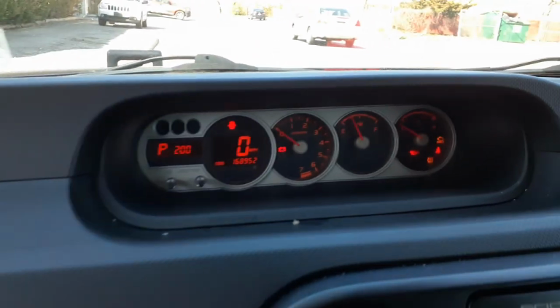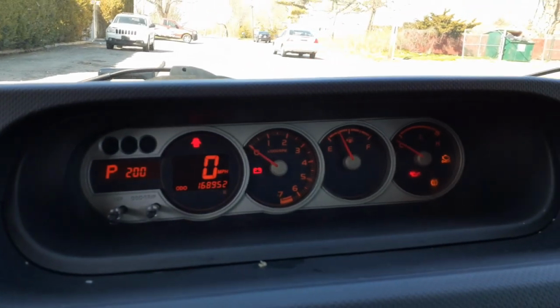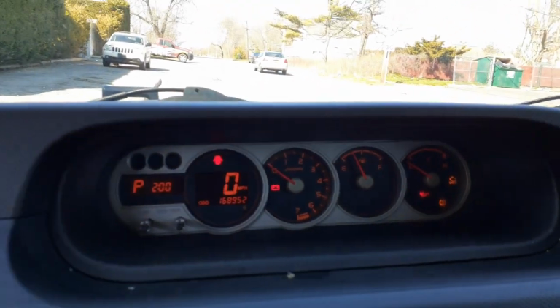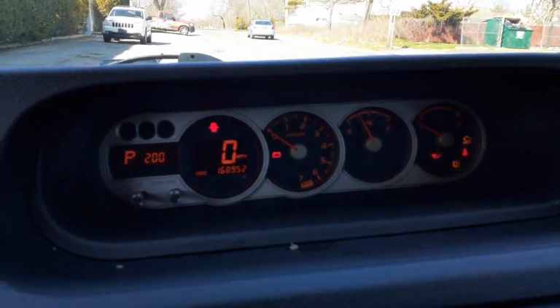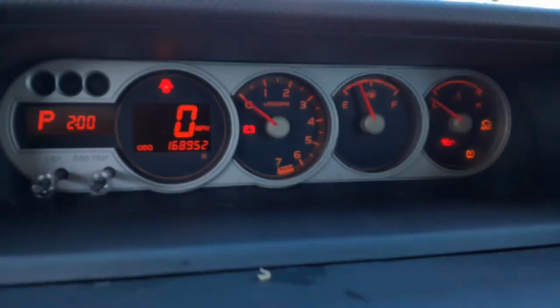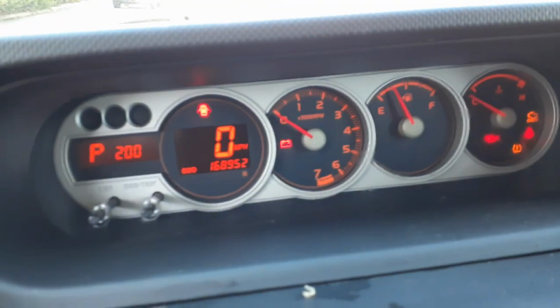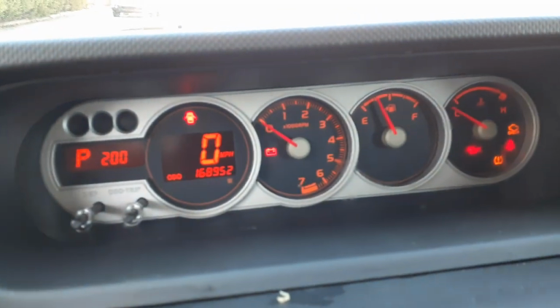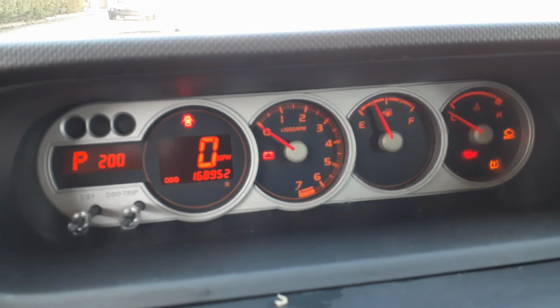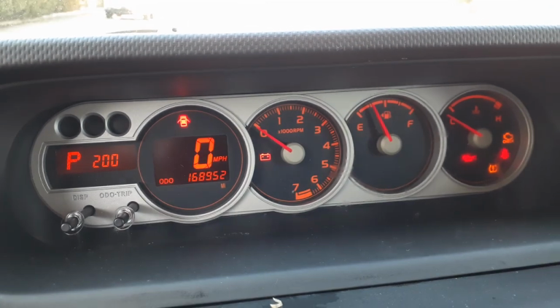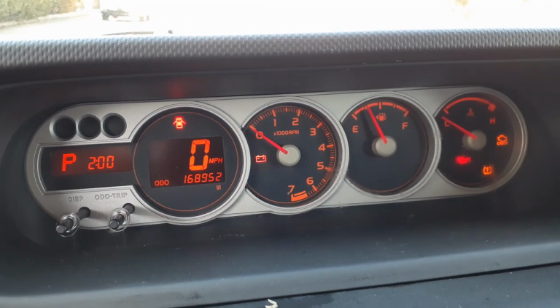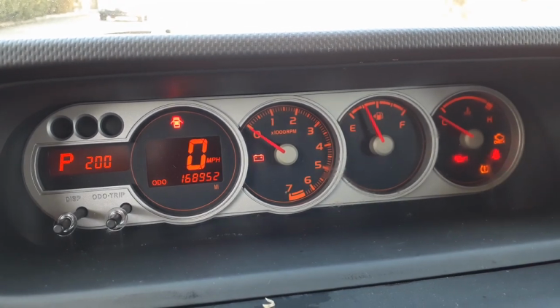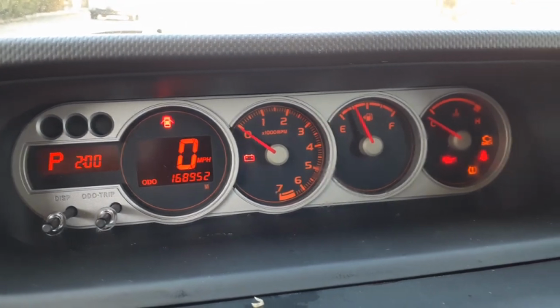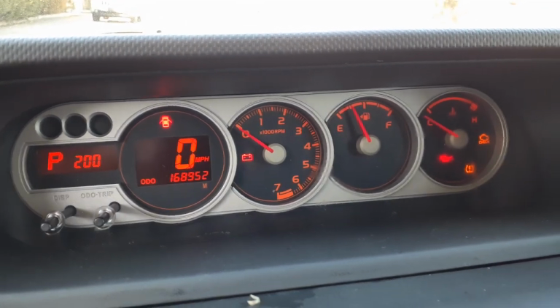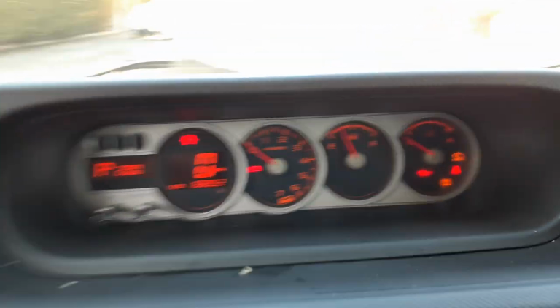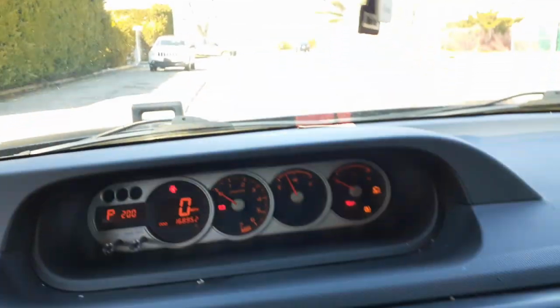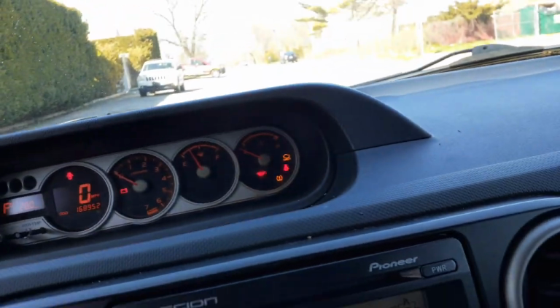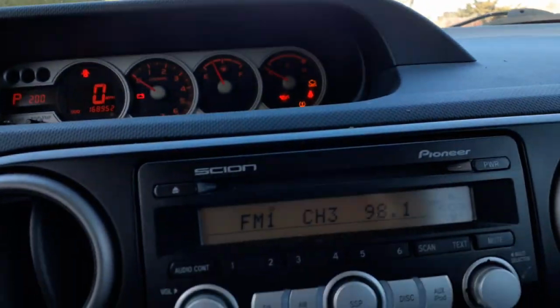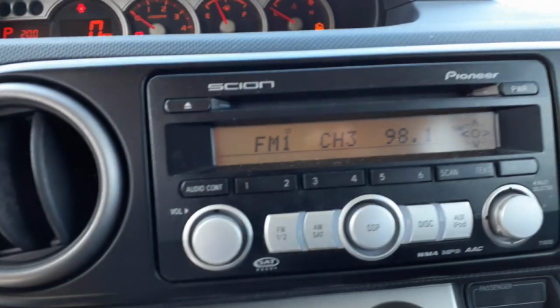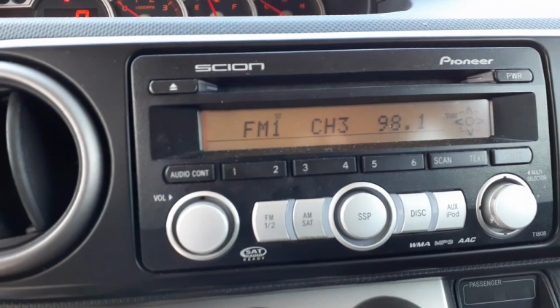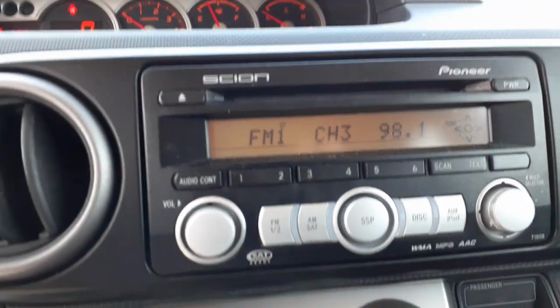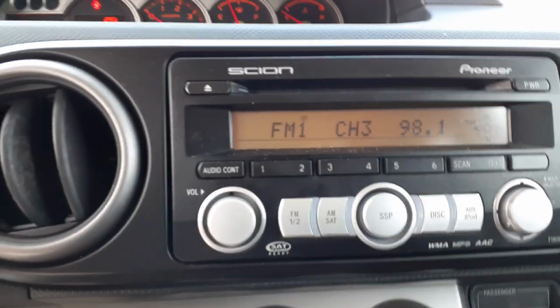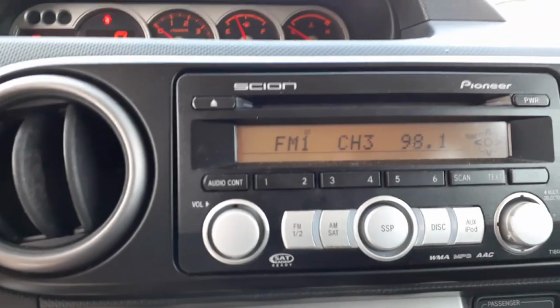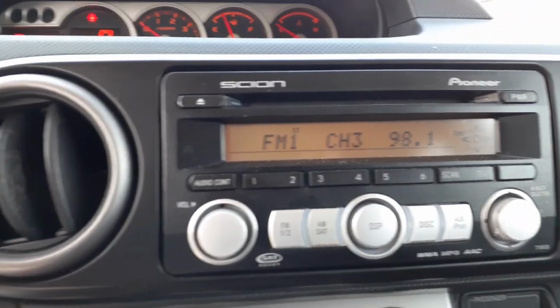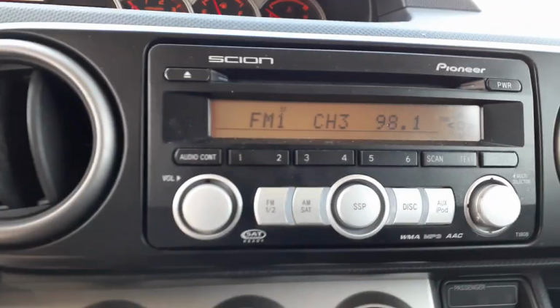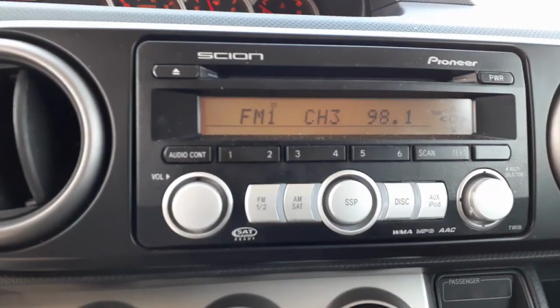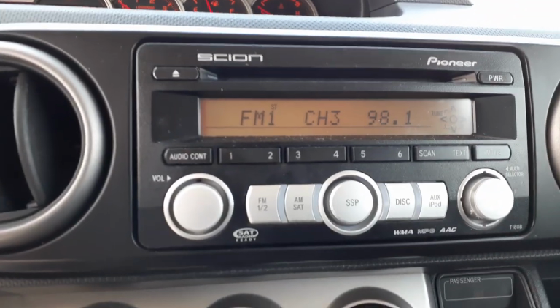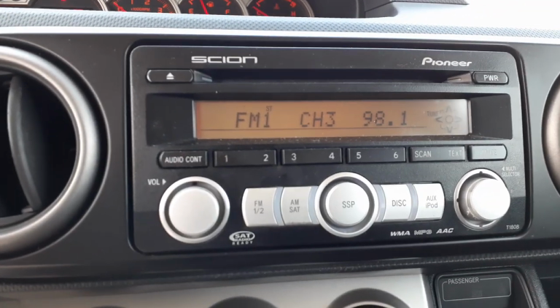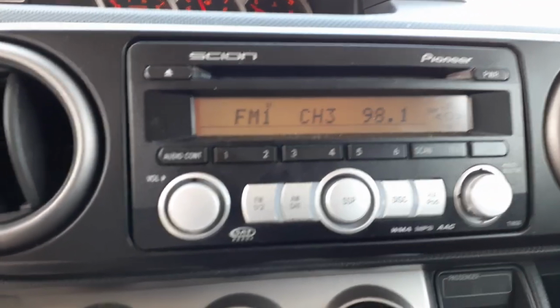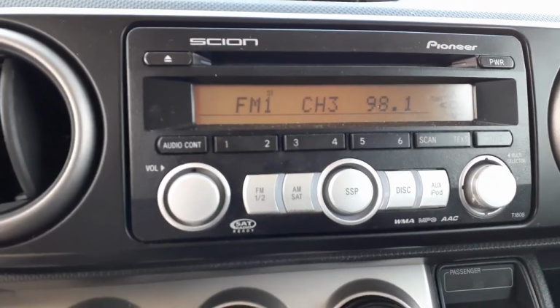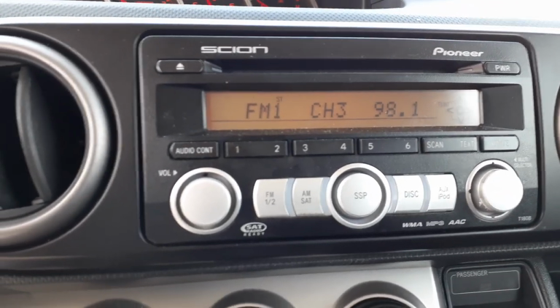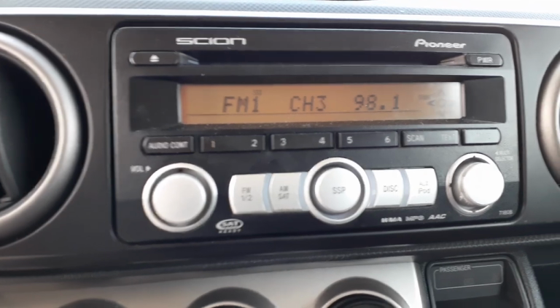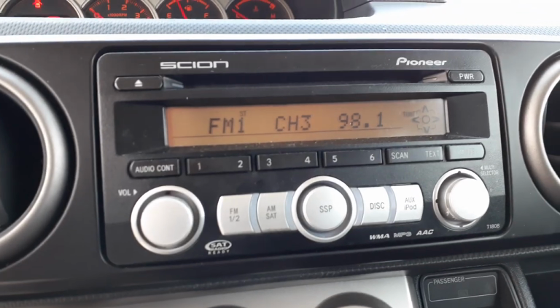There's your cluster with the mileage: 168,952. Radio: AM/FM, cassette, MP3, WMA, satellite.